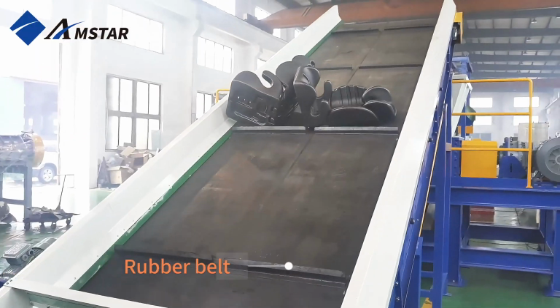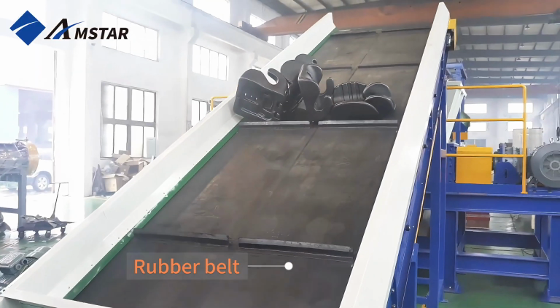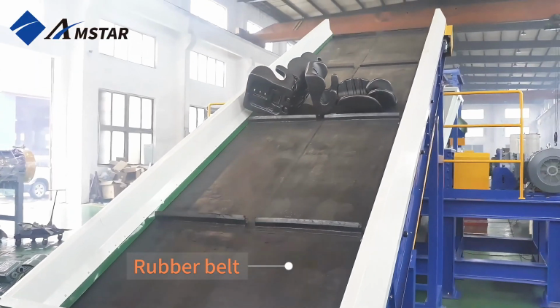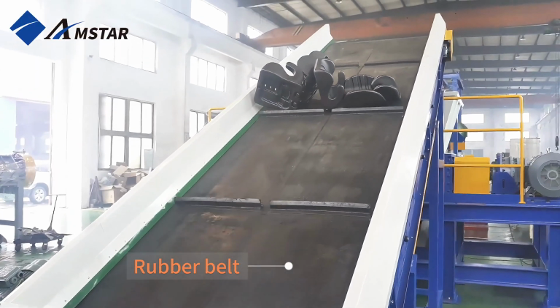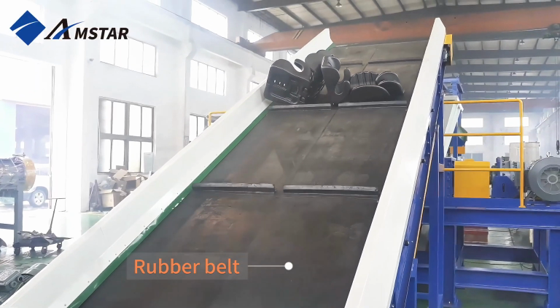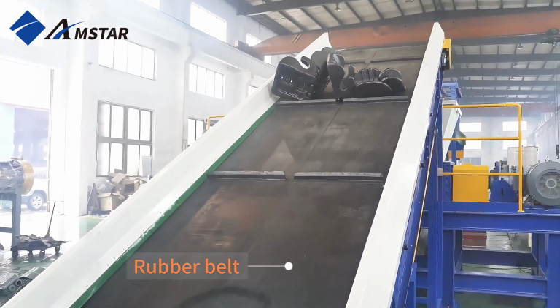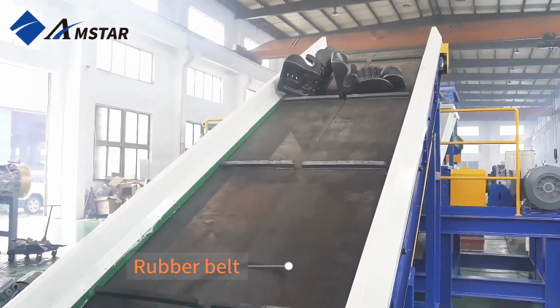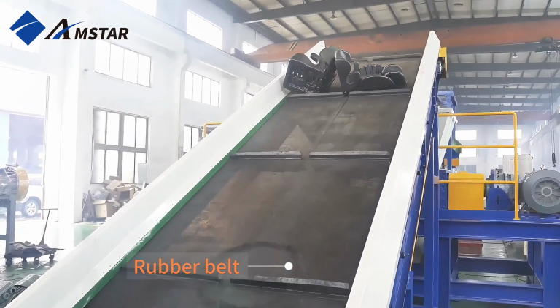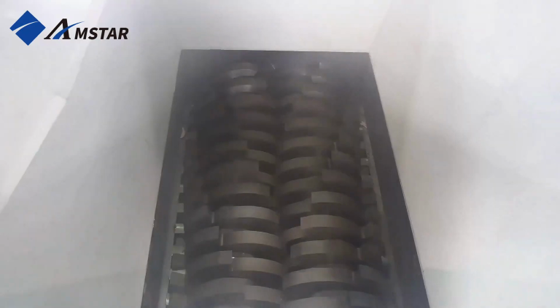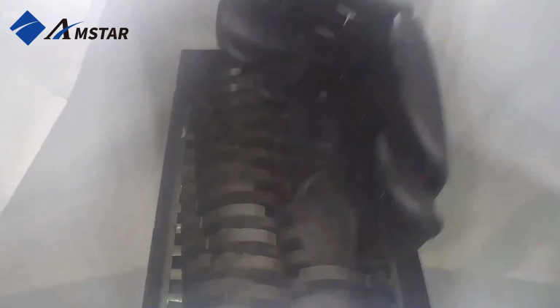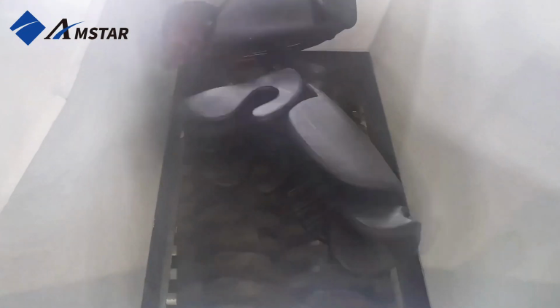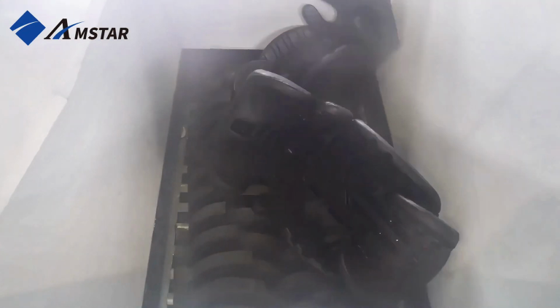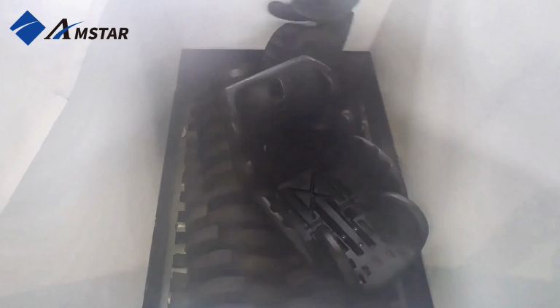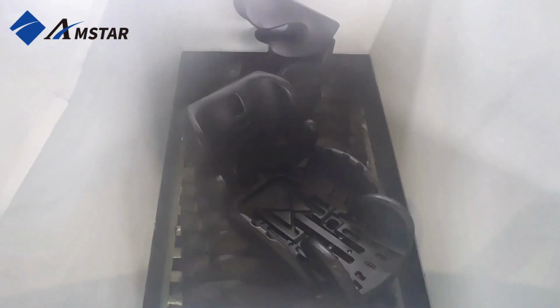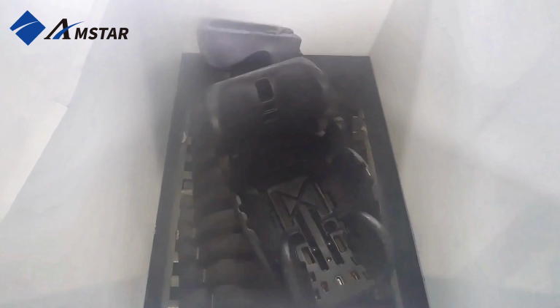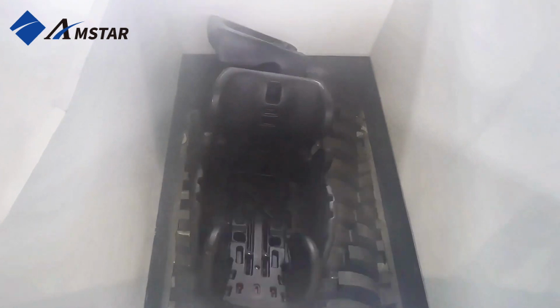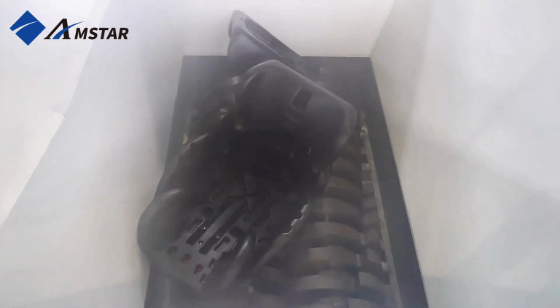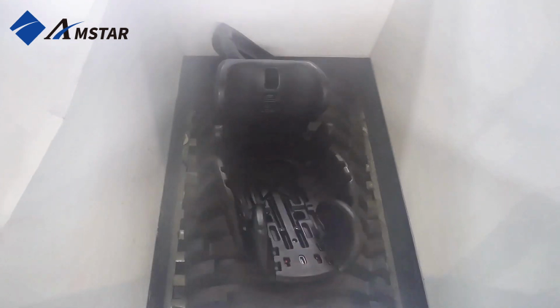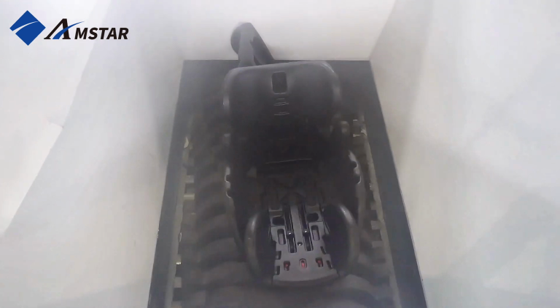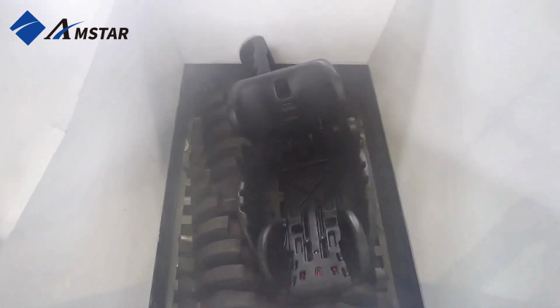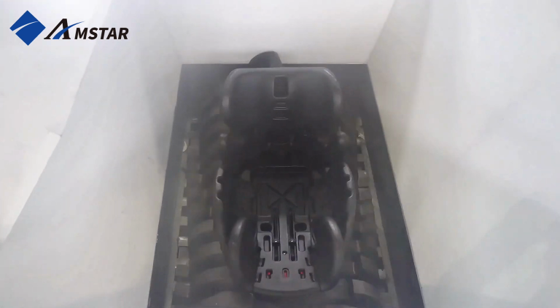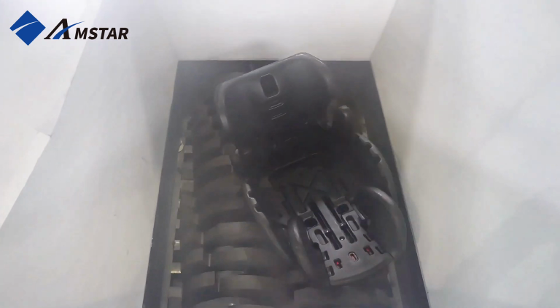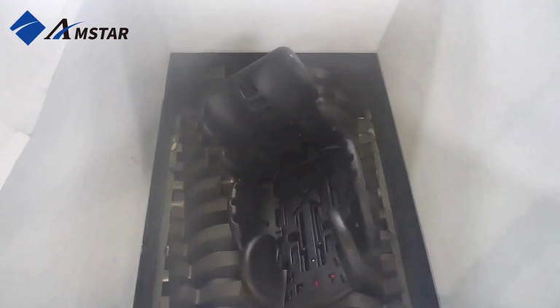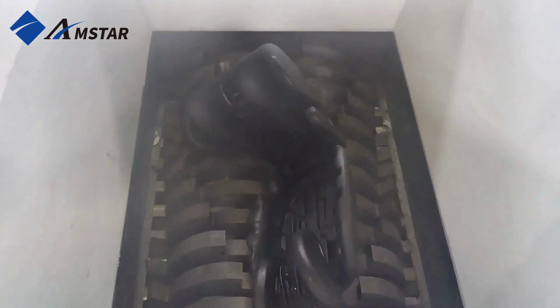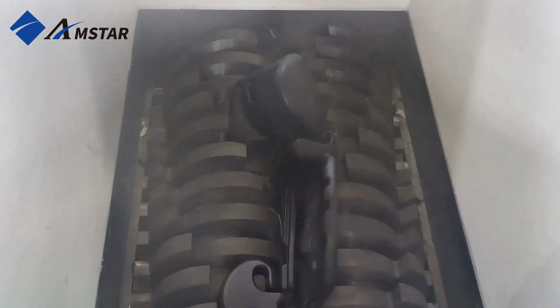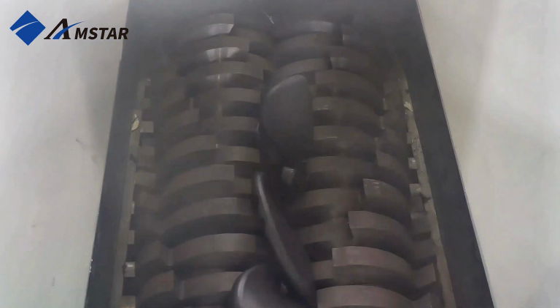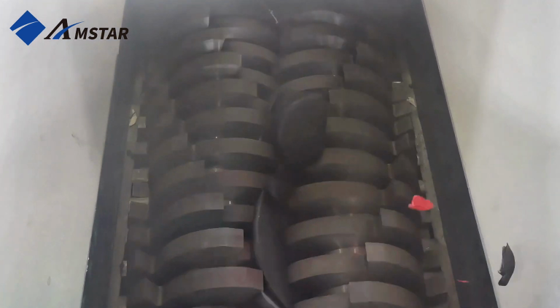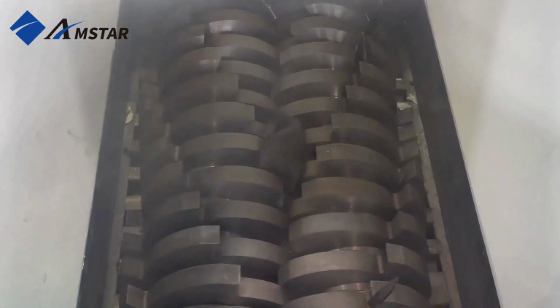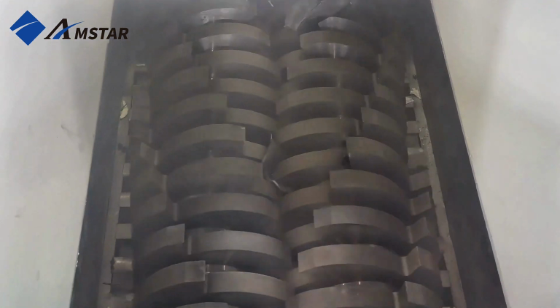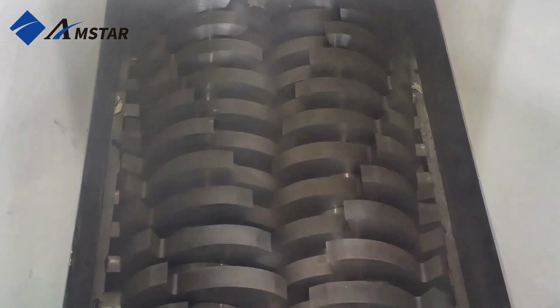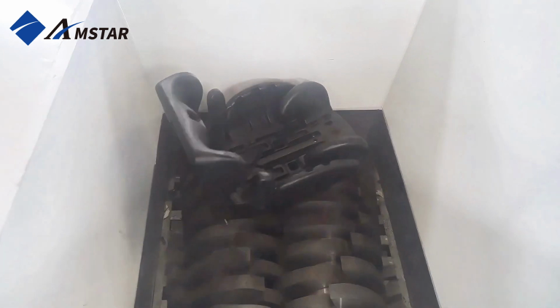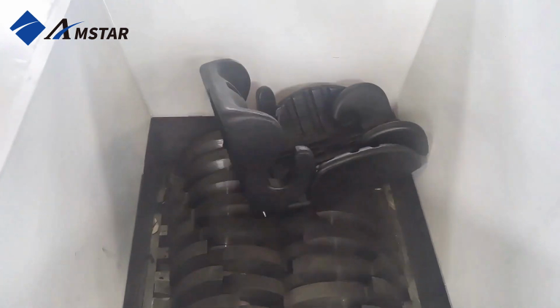One of our clients uses this shredder specifically for recycling children's safety seats. They even sent us some for testing to make sure it works perfectly for their needs, and it did not disappoint.